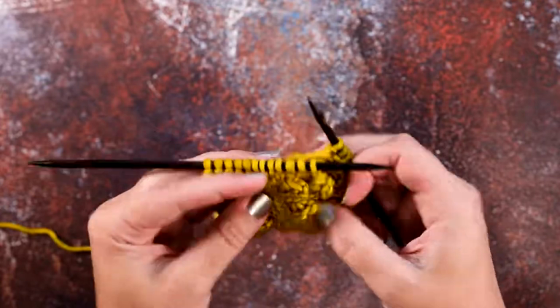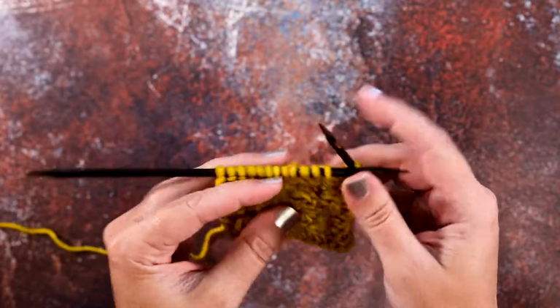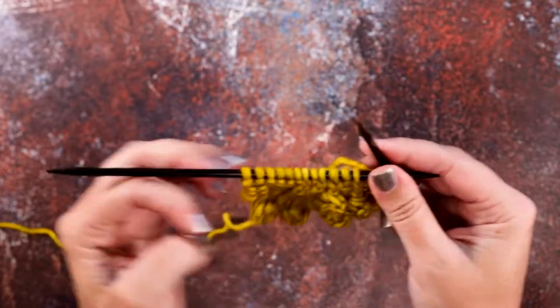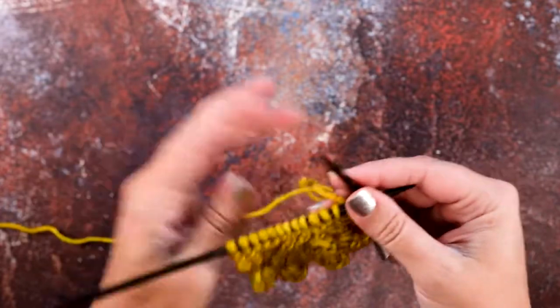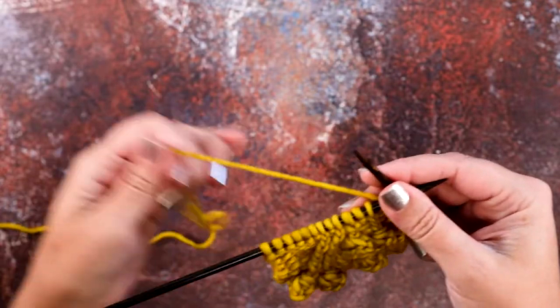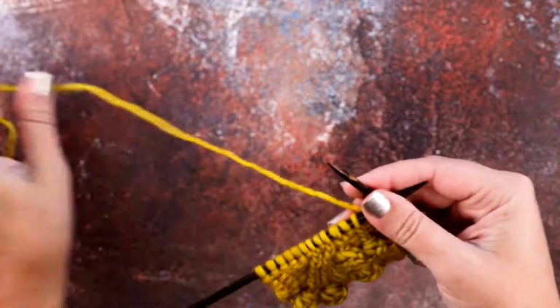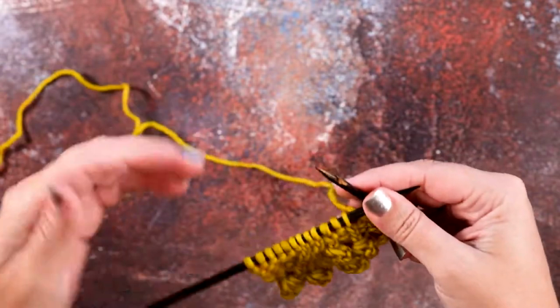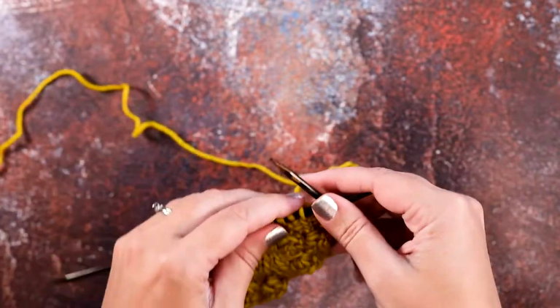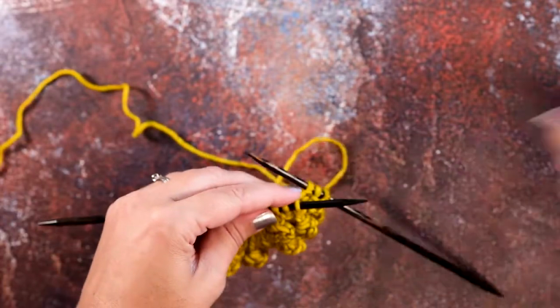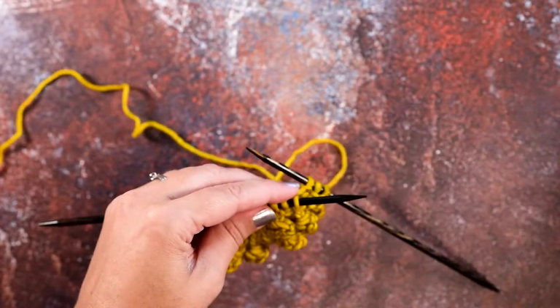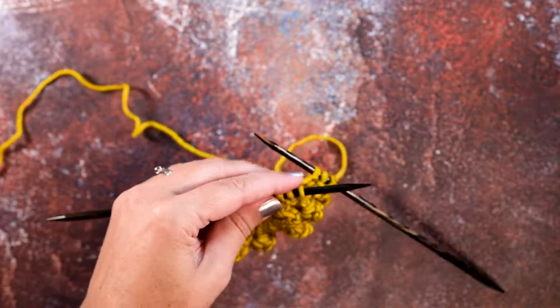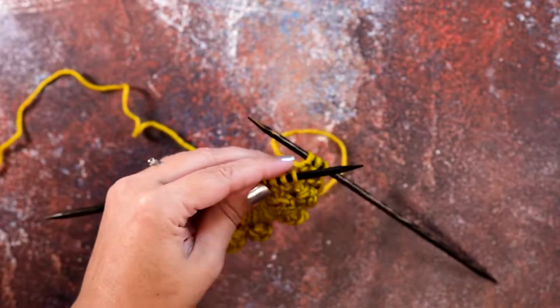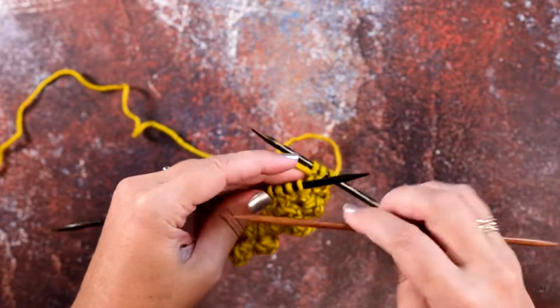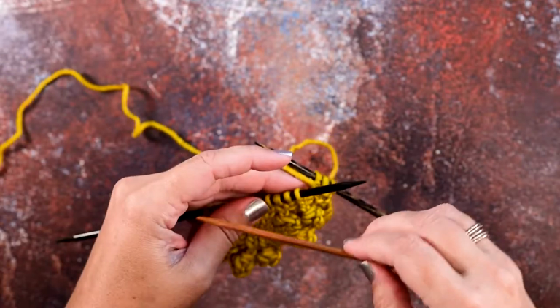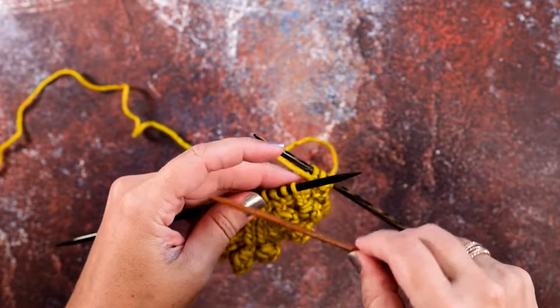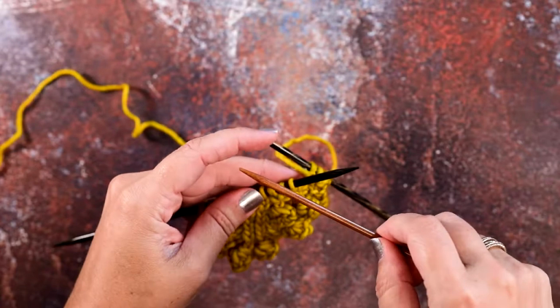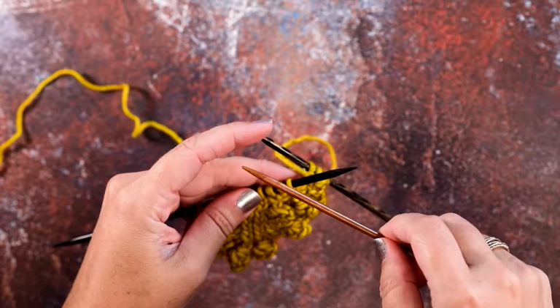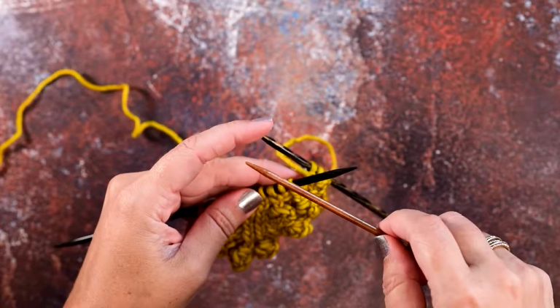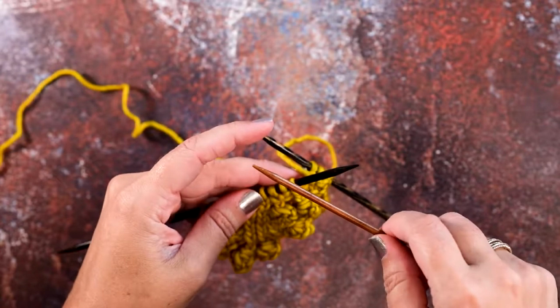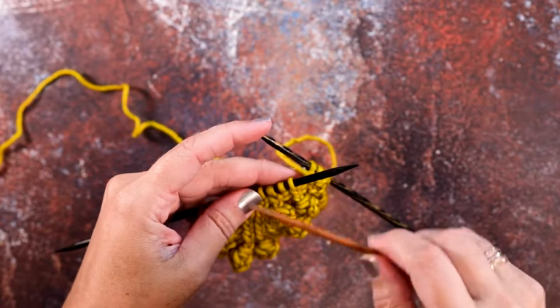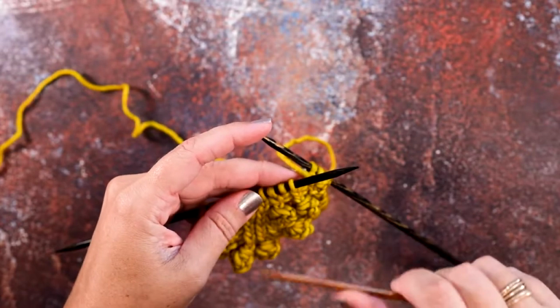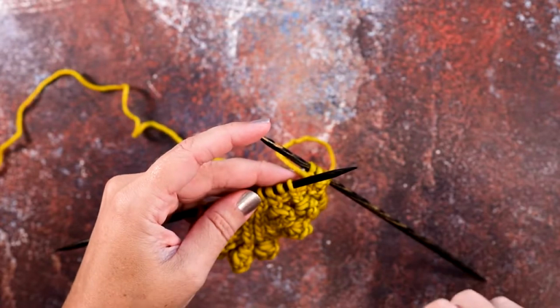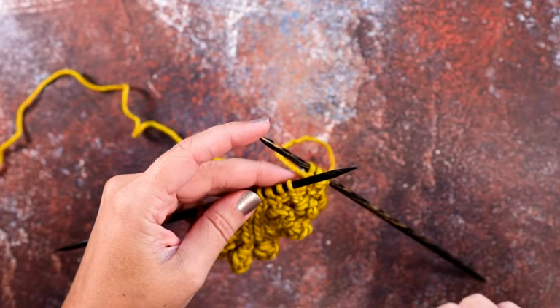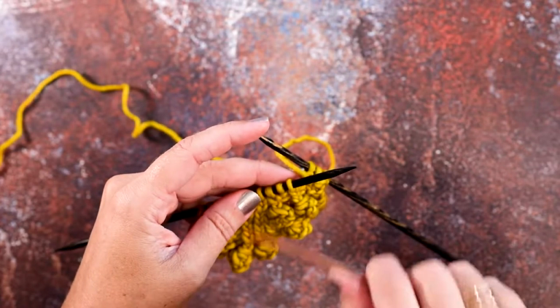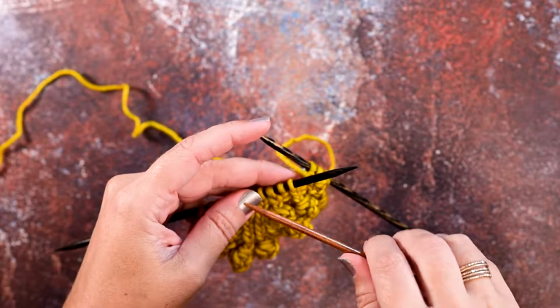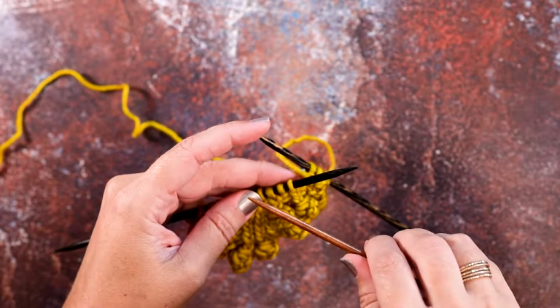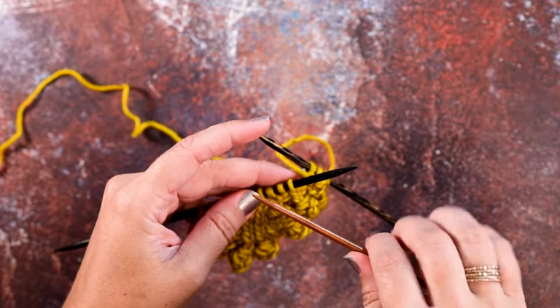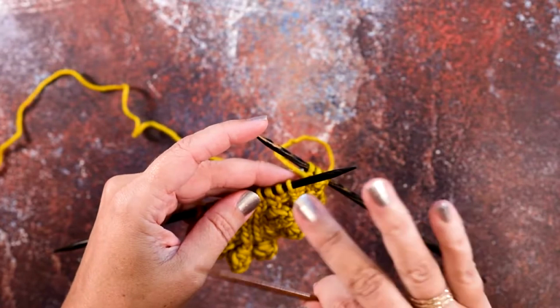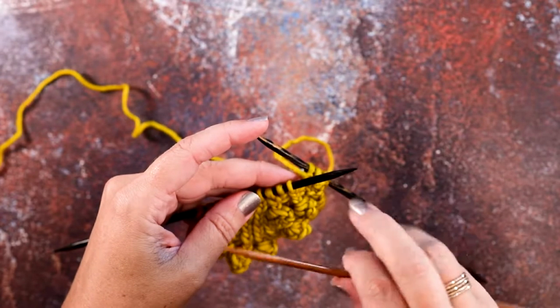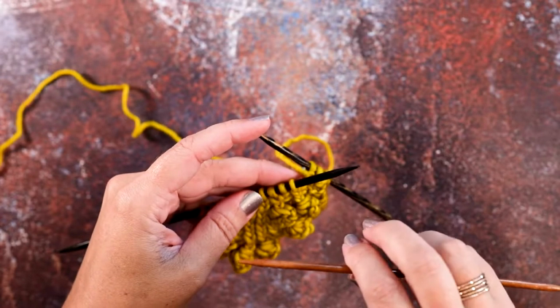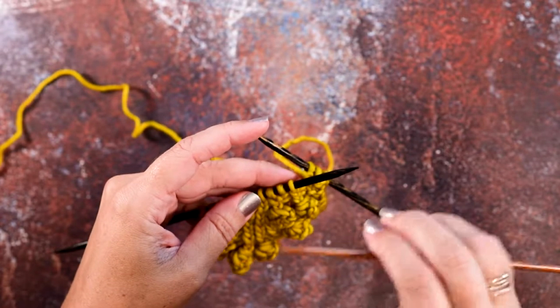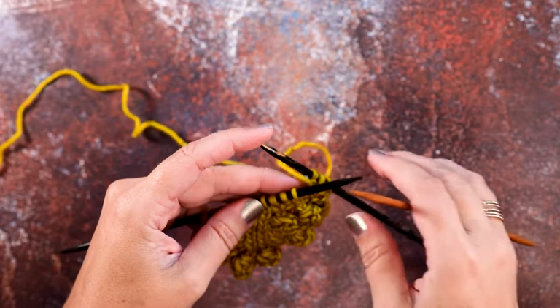So I'll show you how to do that. I'm going to show it to you using a cable needle, and then I'm going to show you how to do it without a cable needle, which just makes it go by a little quicker.